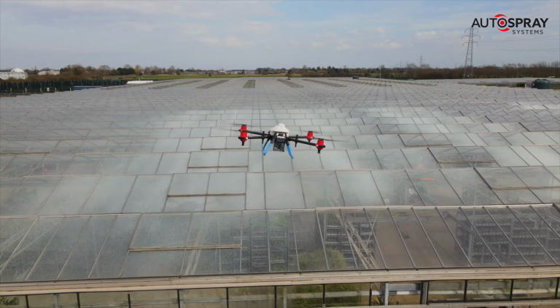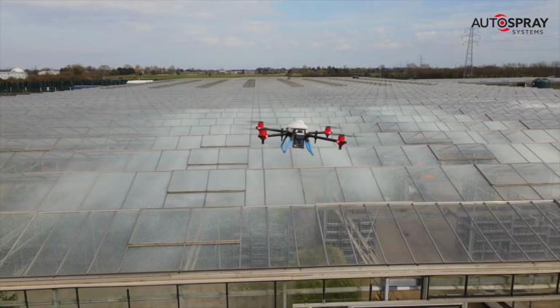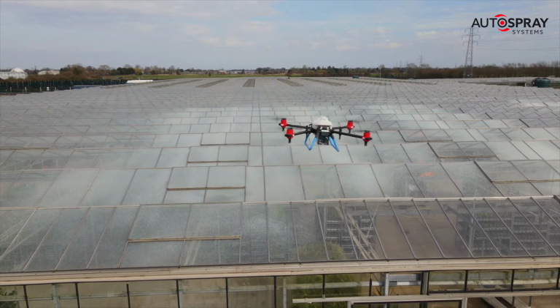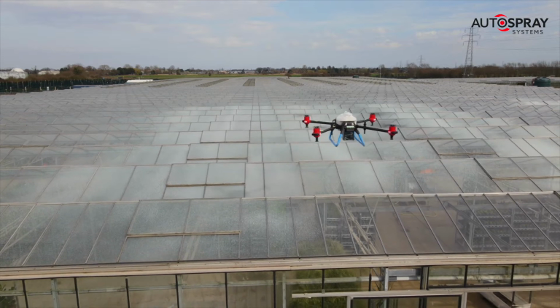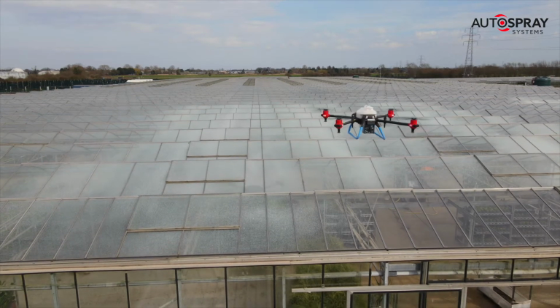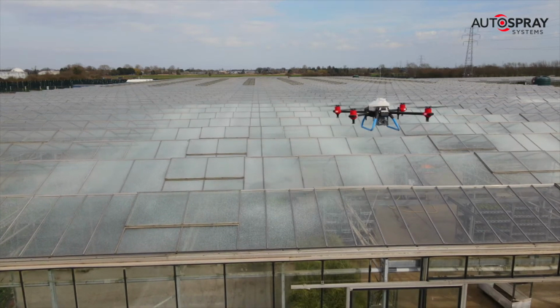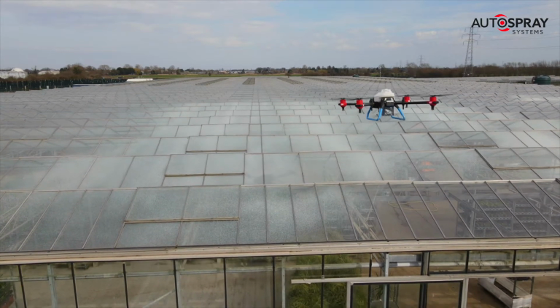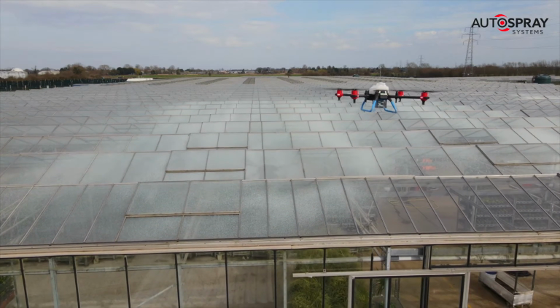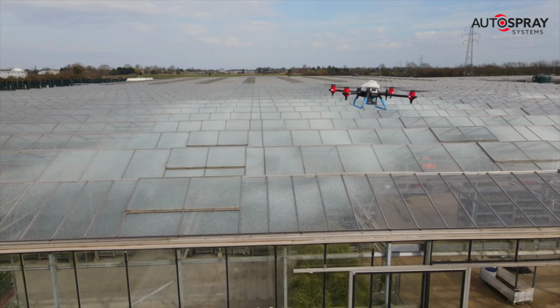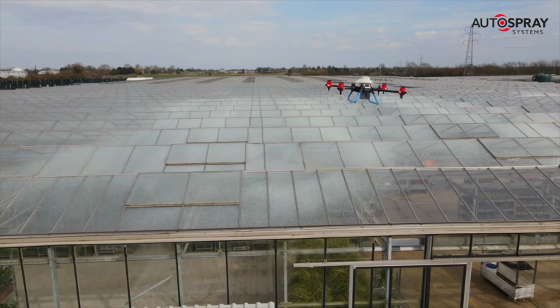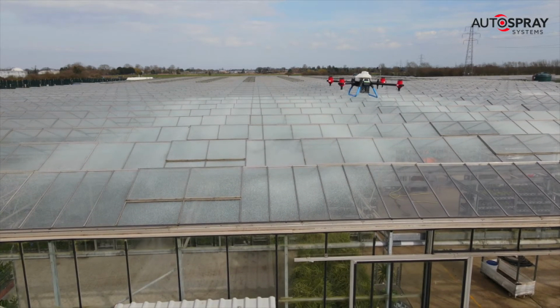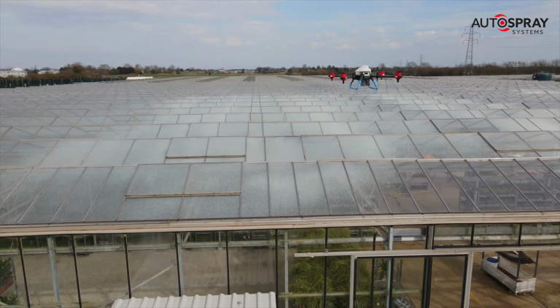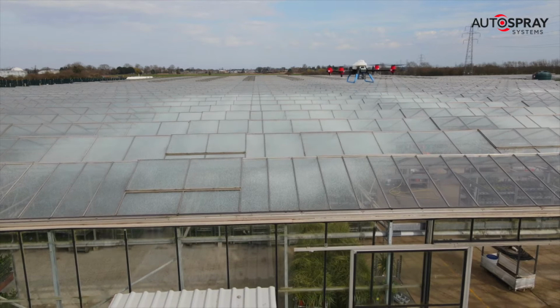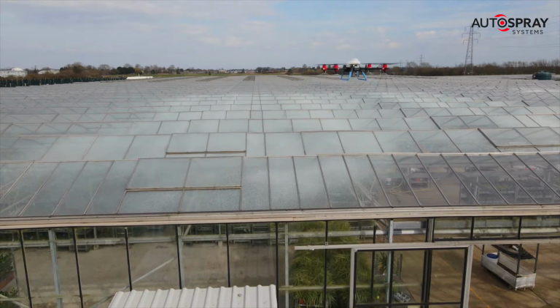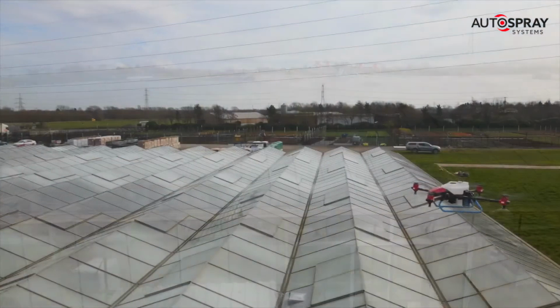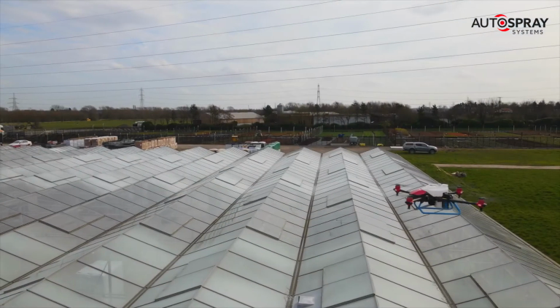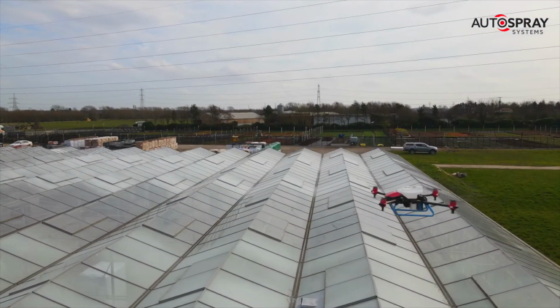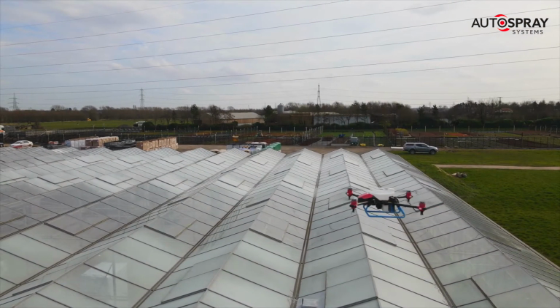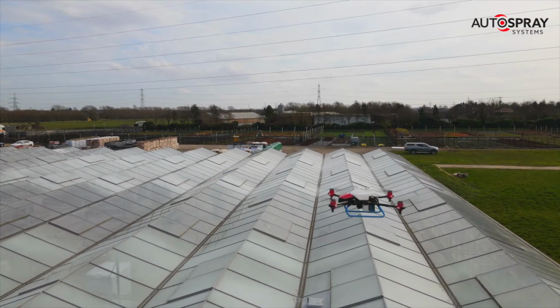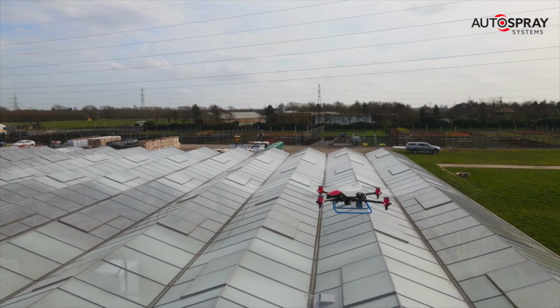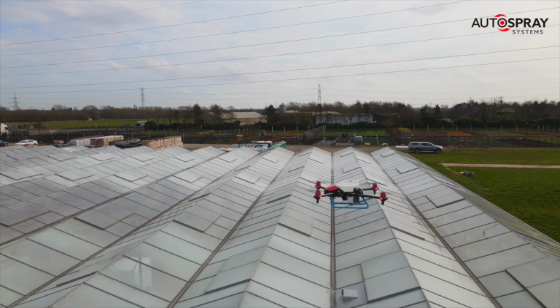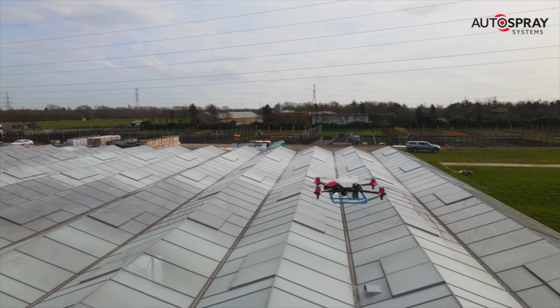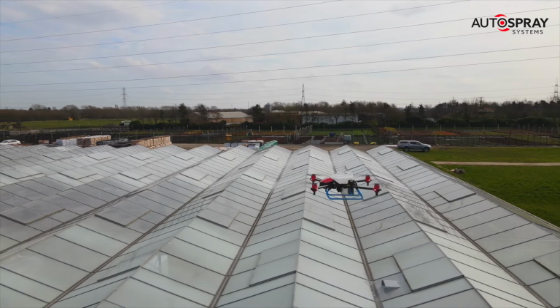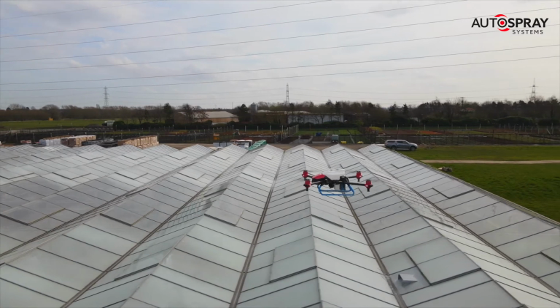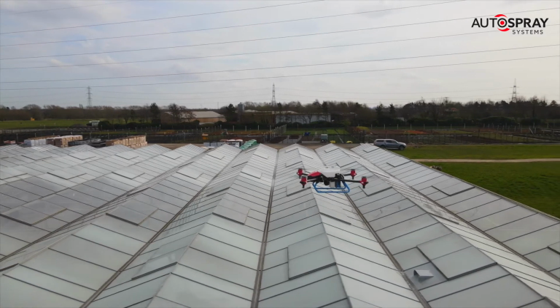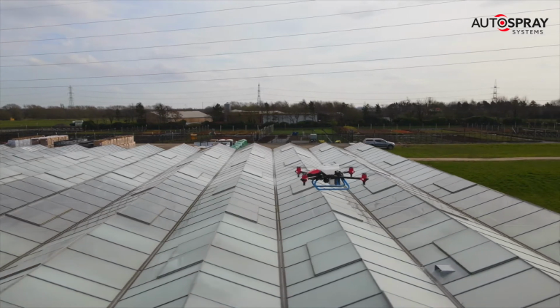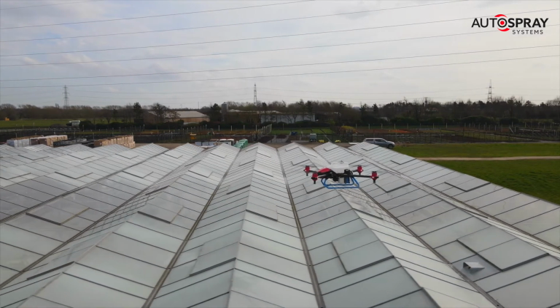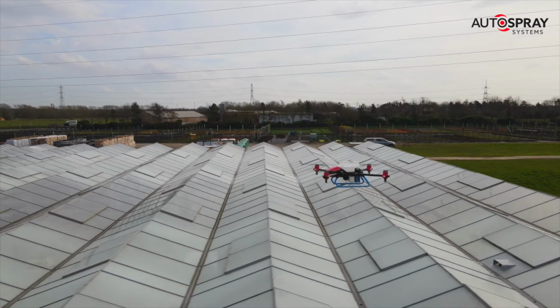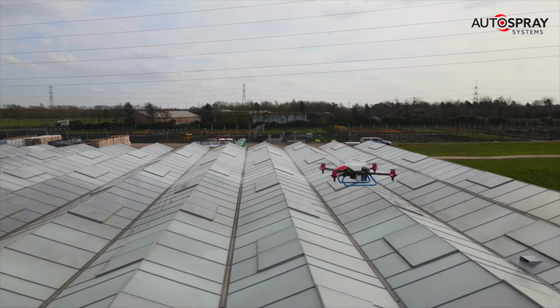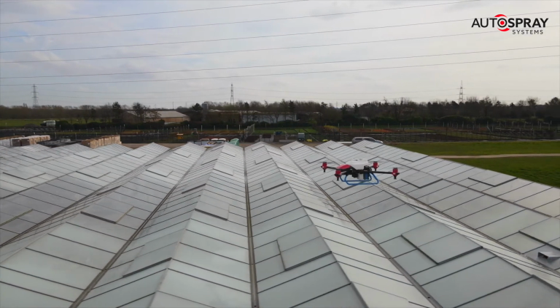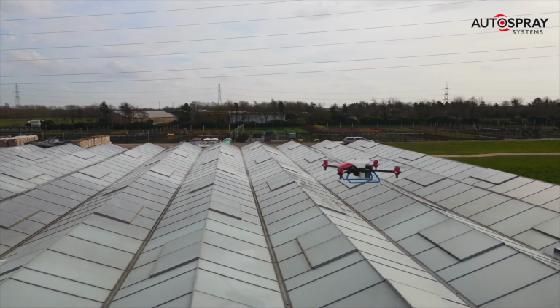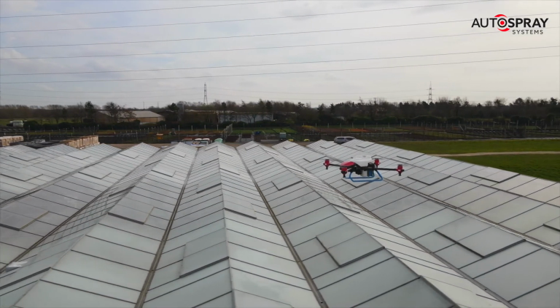This one-hectare greenhouse would use 600 litres of mixed agent and take about an hour to cover. So with a 20-litre tank, we'd need to refill 30 times, which keeps the ground crew on their toes — but at least they're not balancing in the gutter of a glass roof.